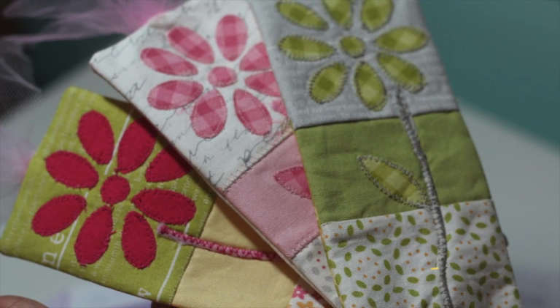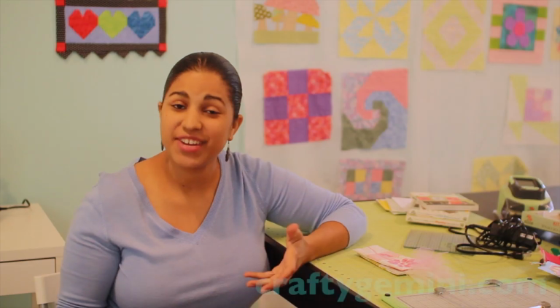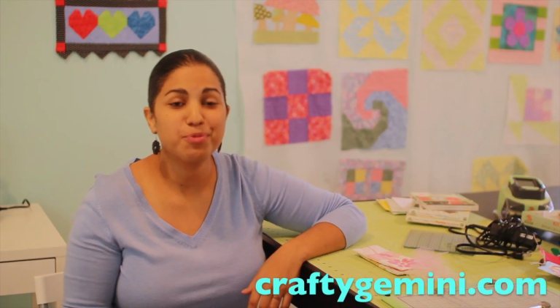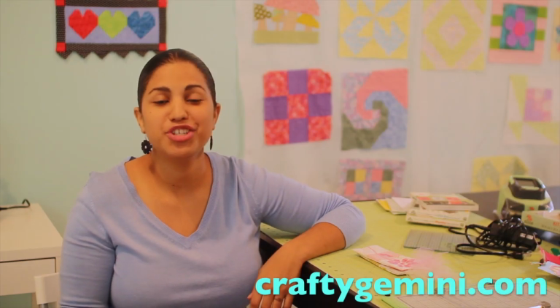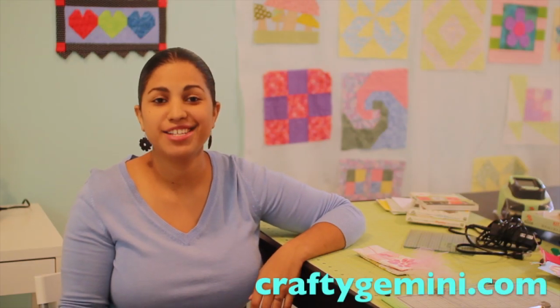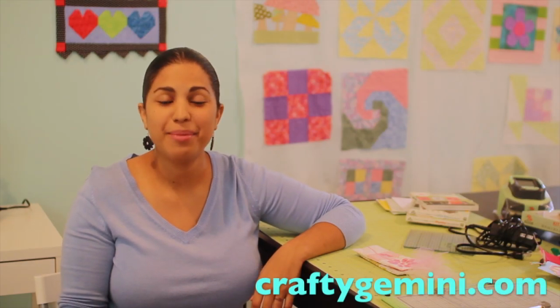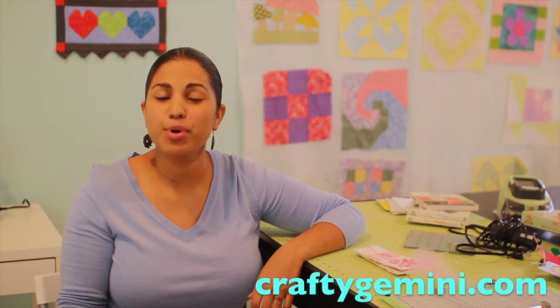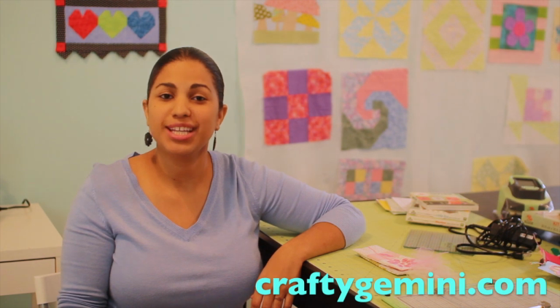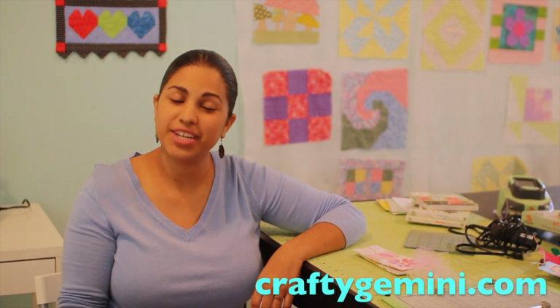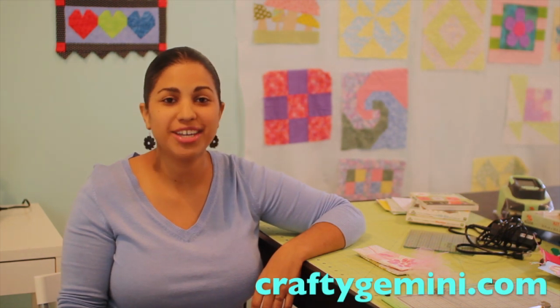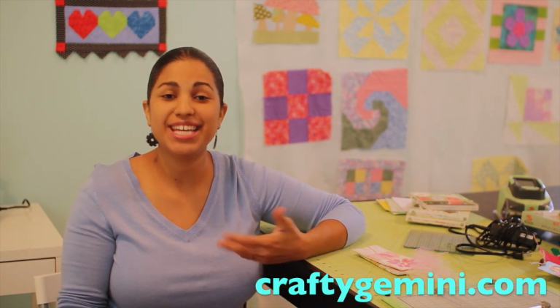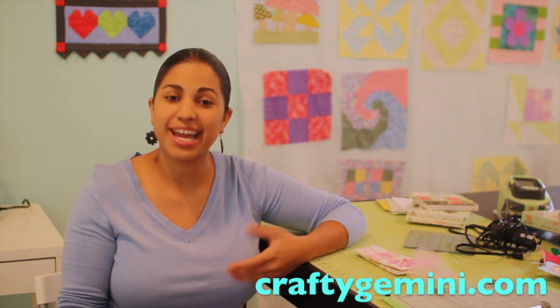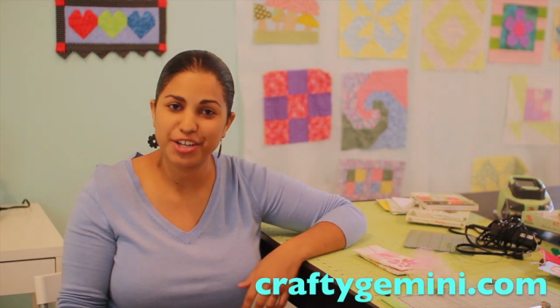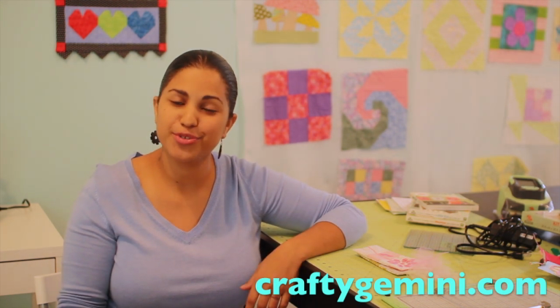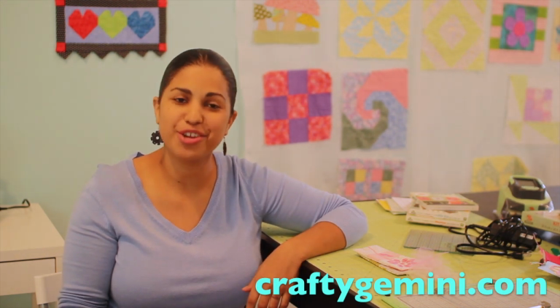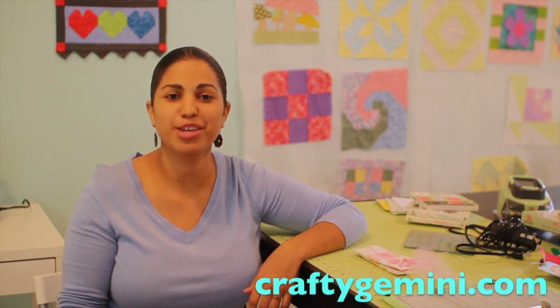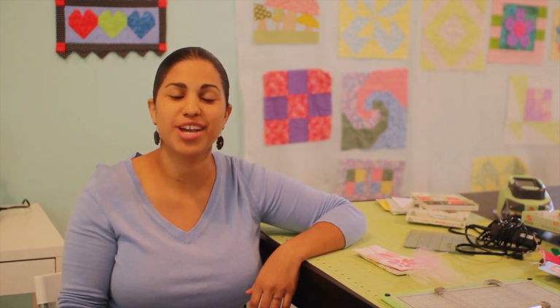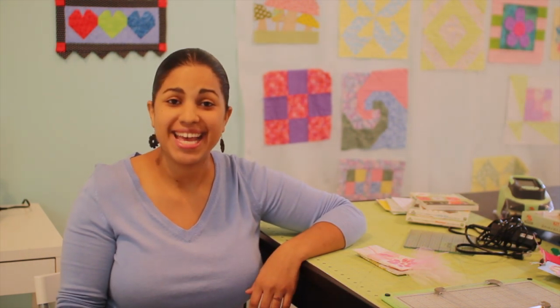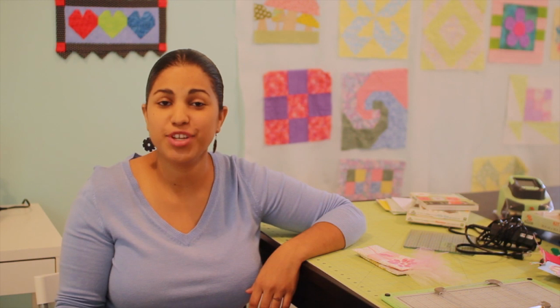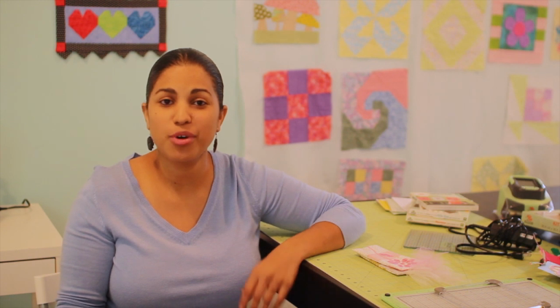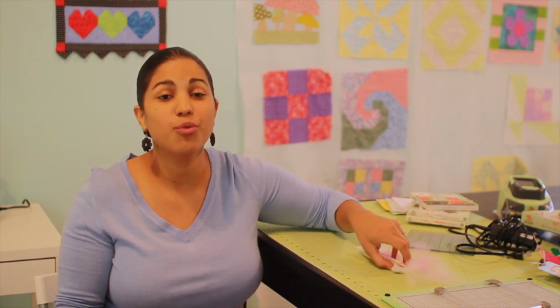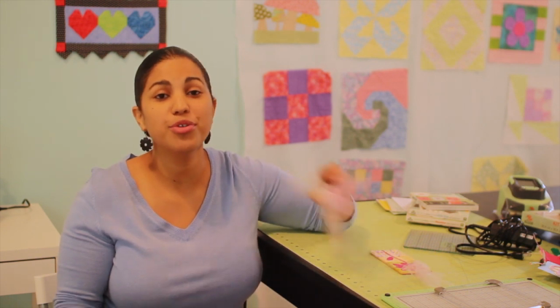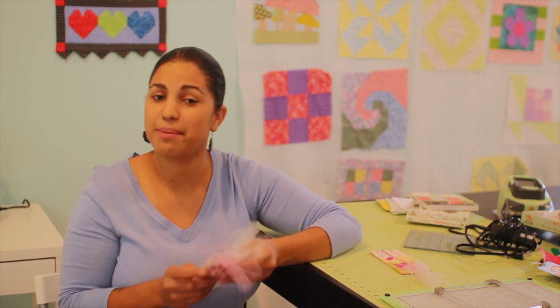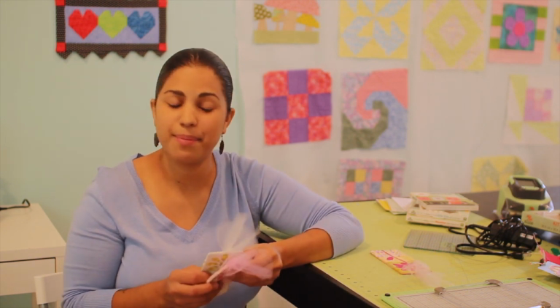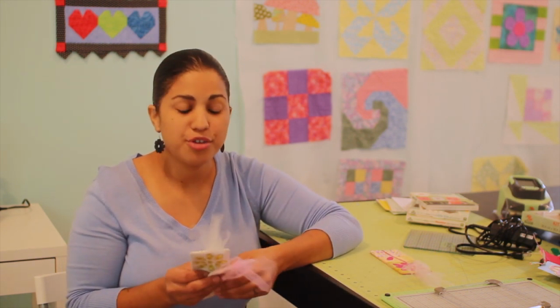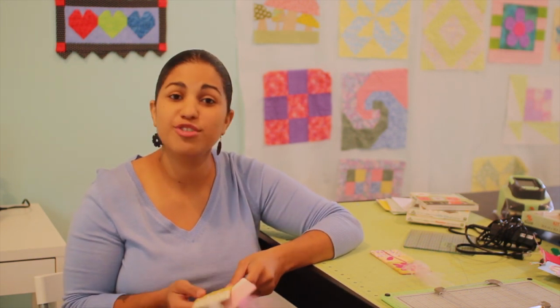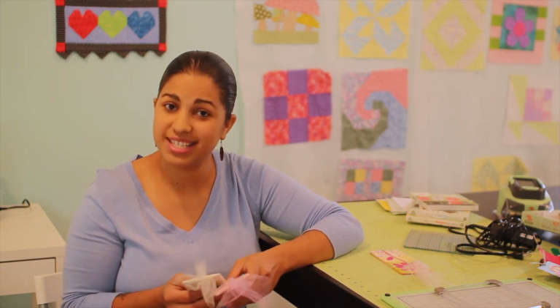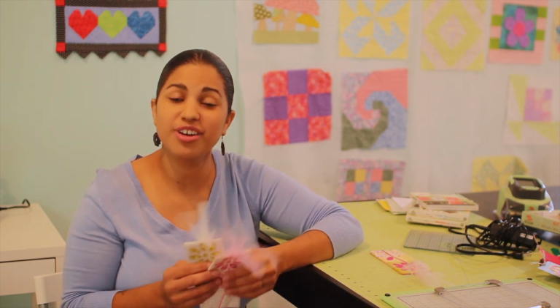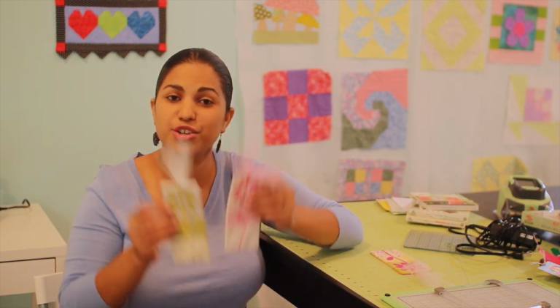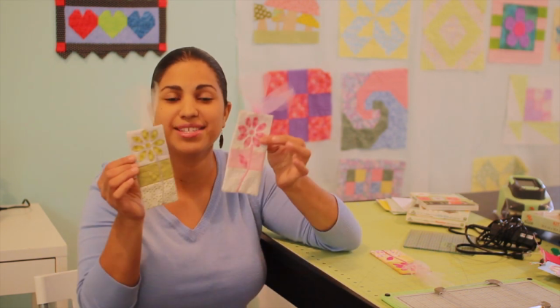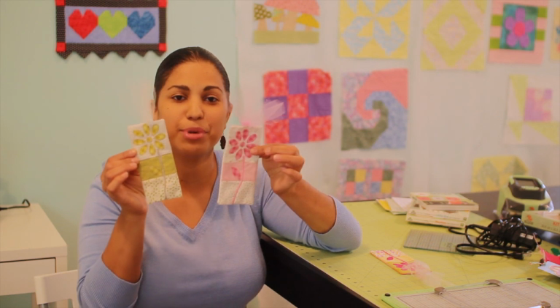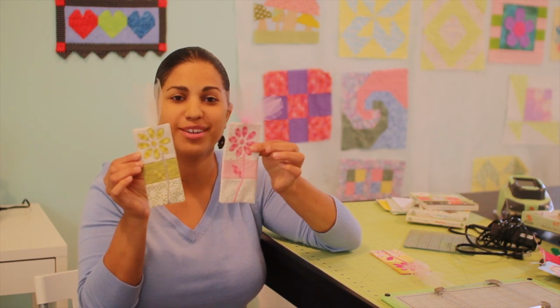Hey, it's Vanessa from CraftyGemini.com. I post weekly crafting, cooking and even organic gardening videos right here on my YouTube channel. In this video tutorial, I'm going to walk you through step by step how you can use your Slice digital cutter to create some fabric bookmarks.